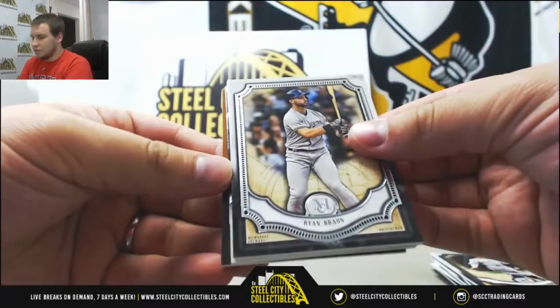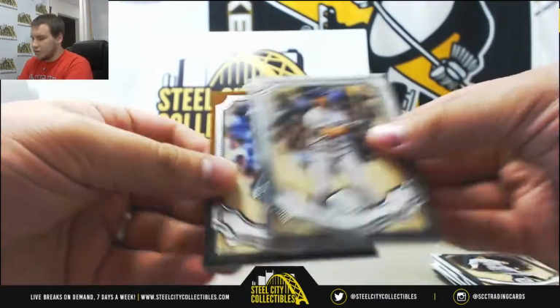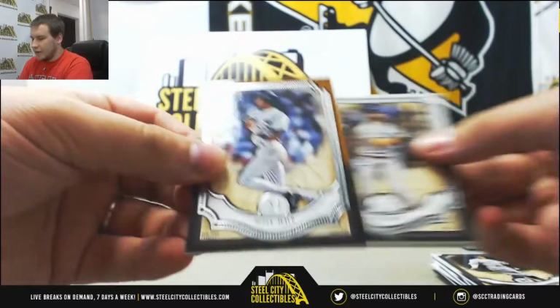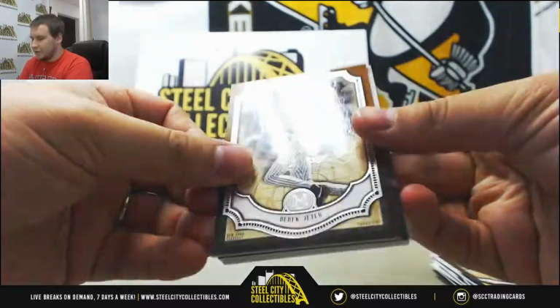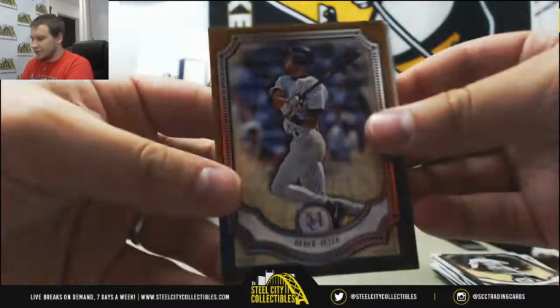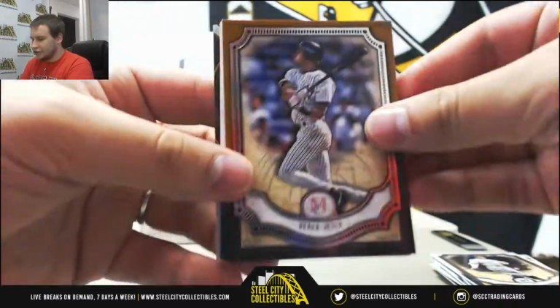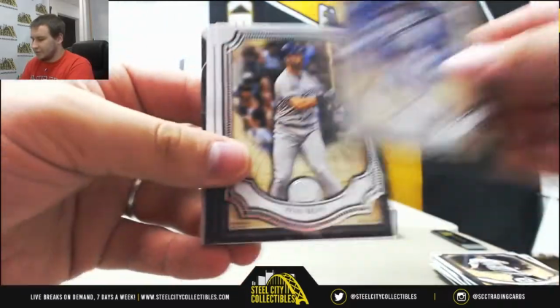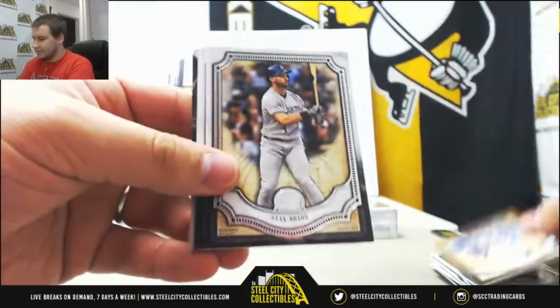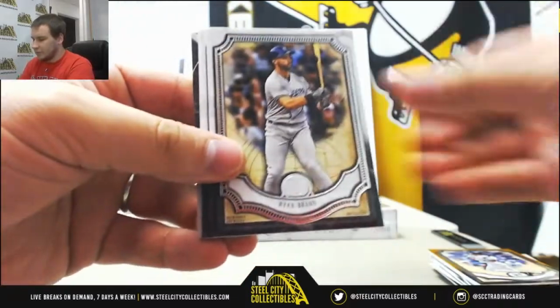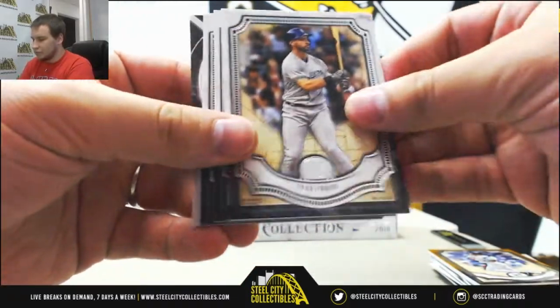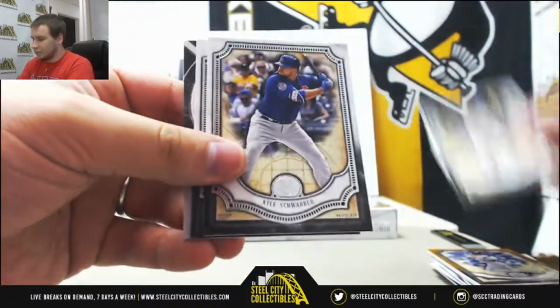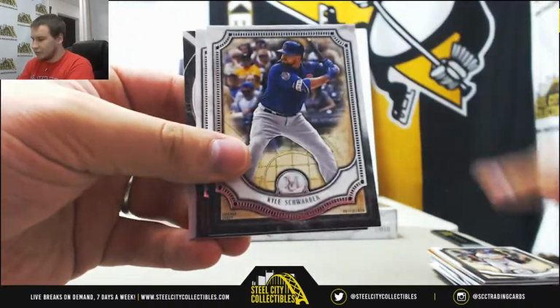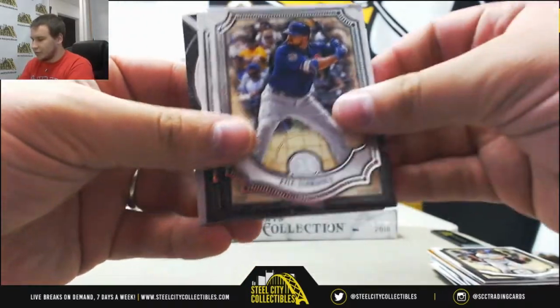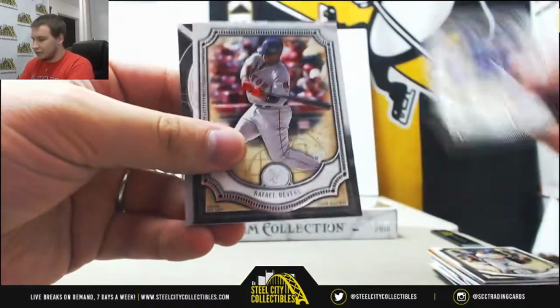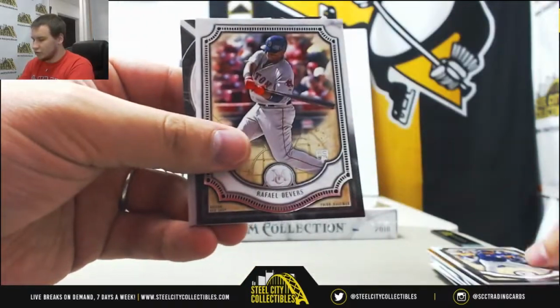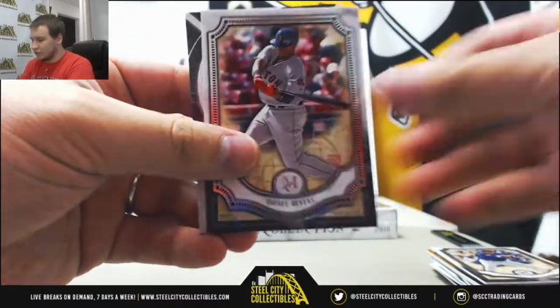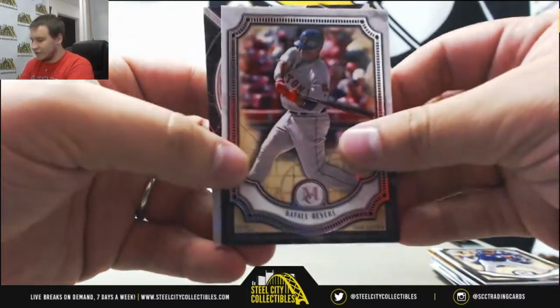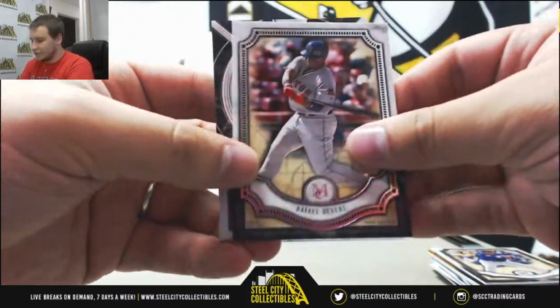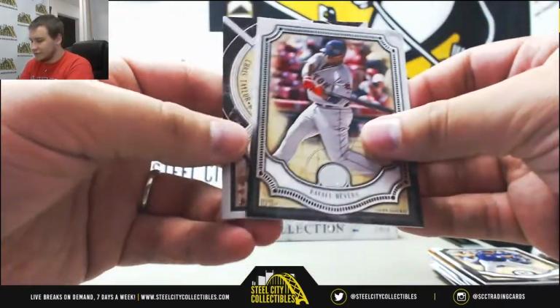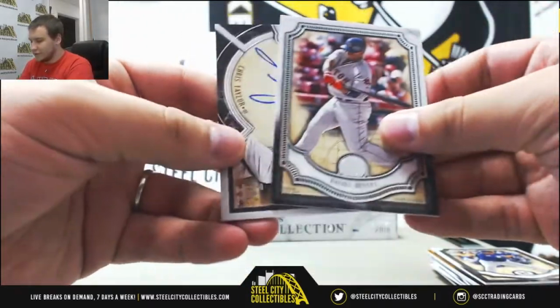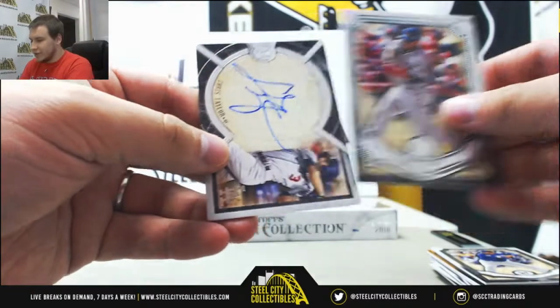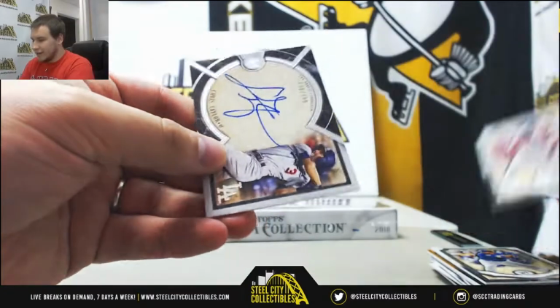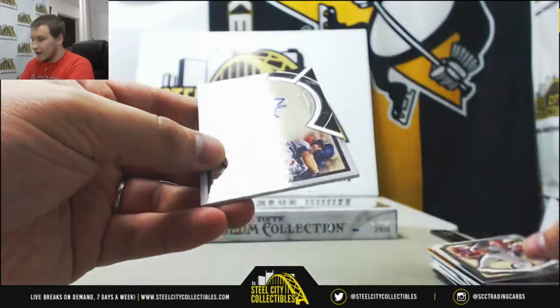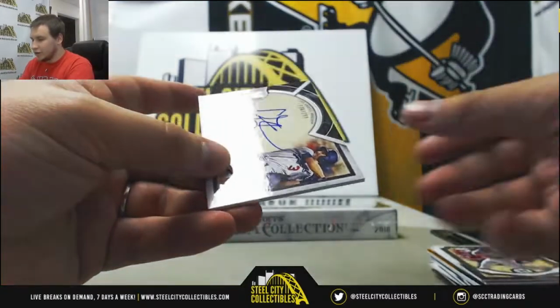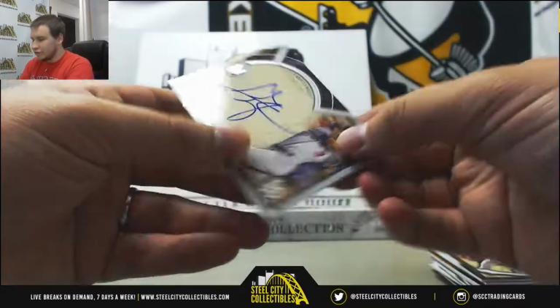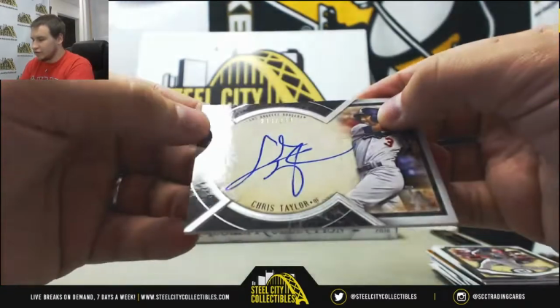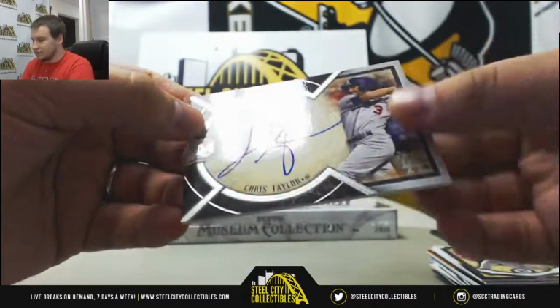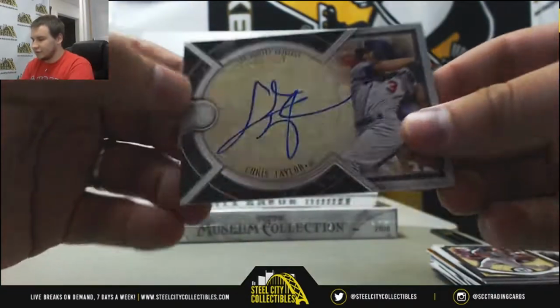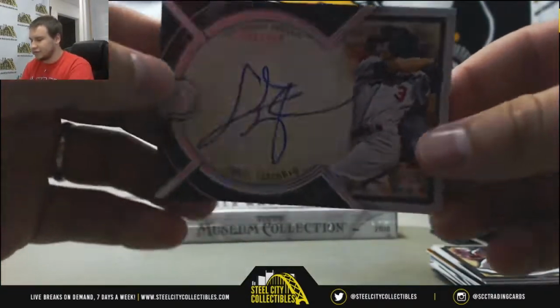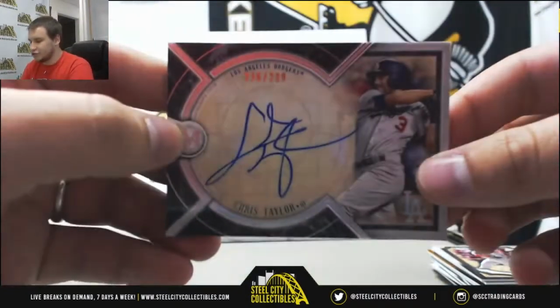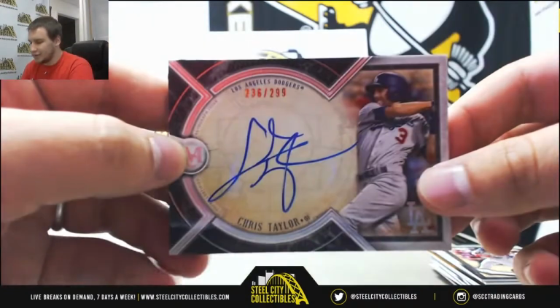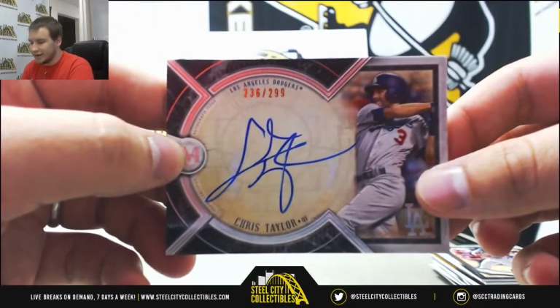And we've got Derek Jeter, Ryan Braun, Kyle Schwarber, Raphael Devers, and an on-card auto Chris Taylor to 299.